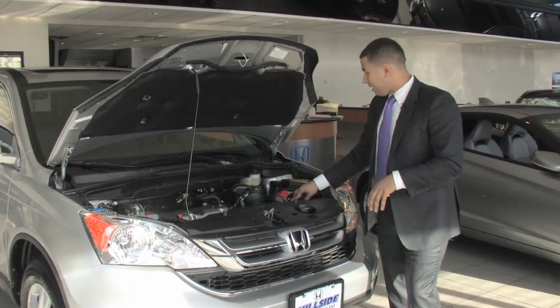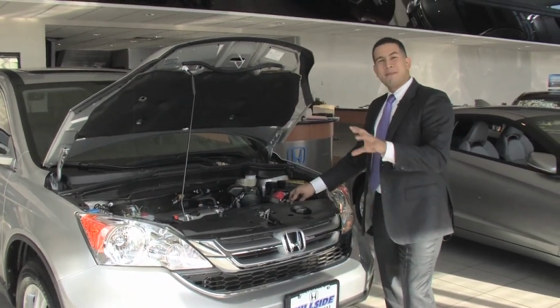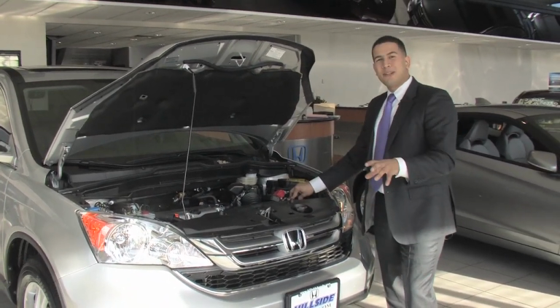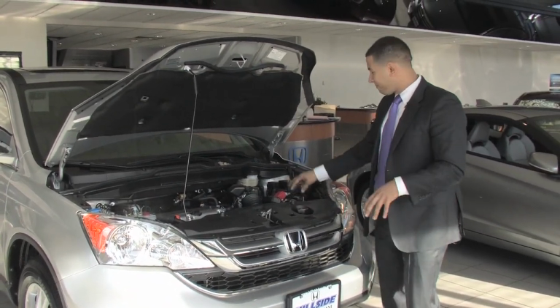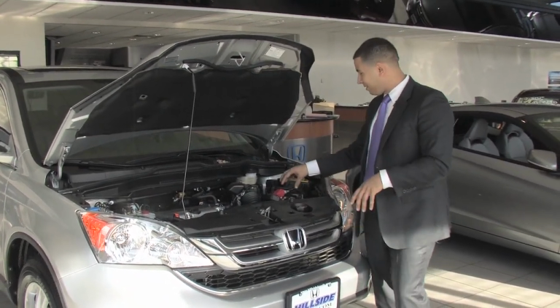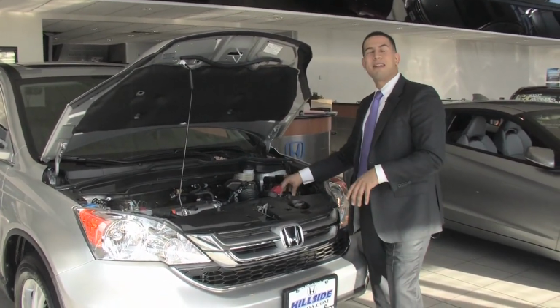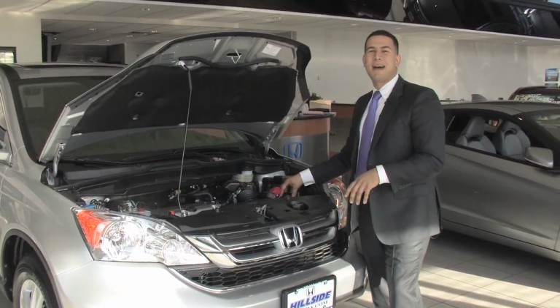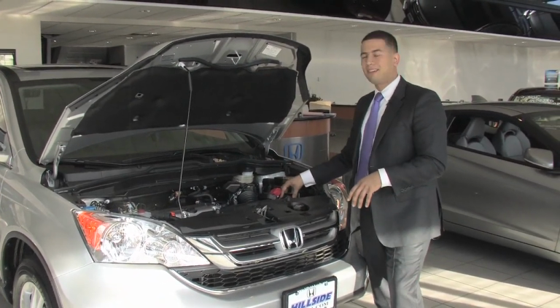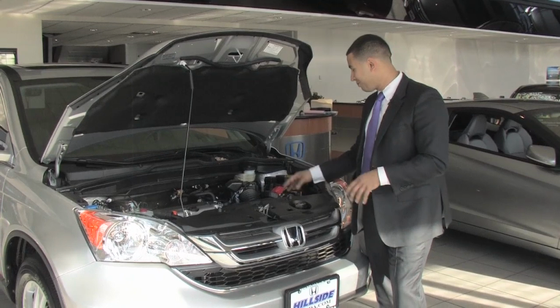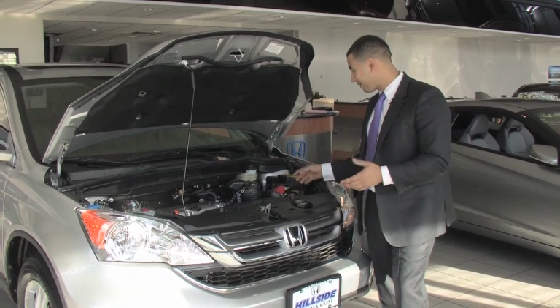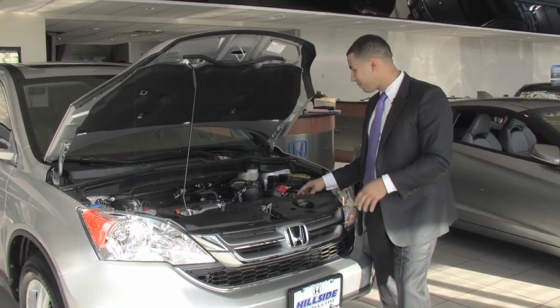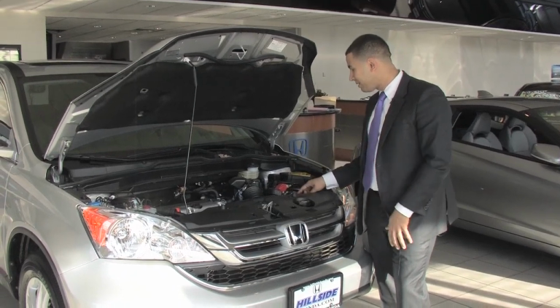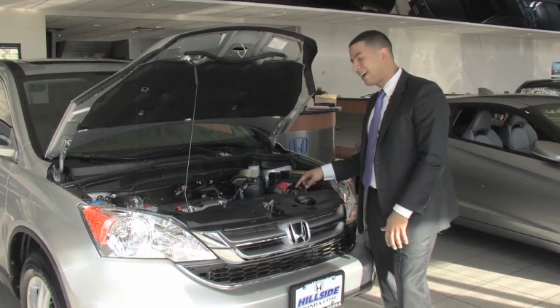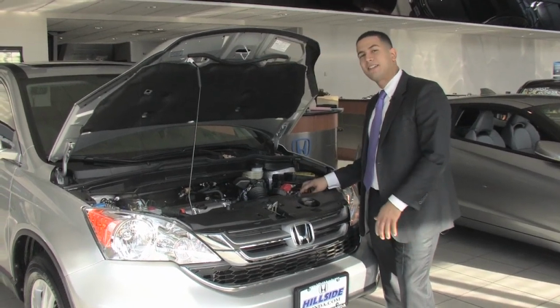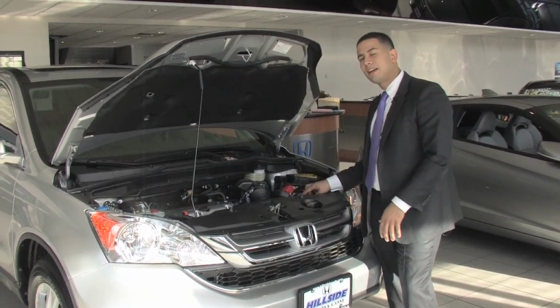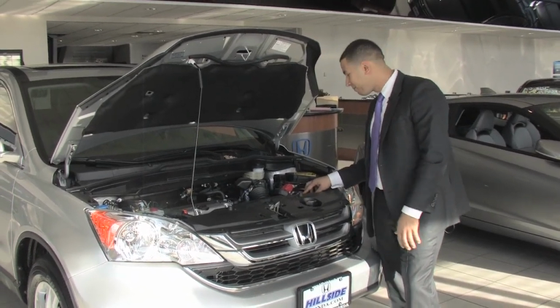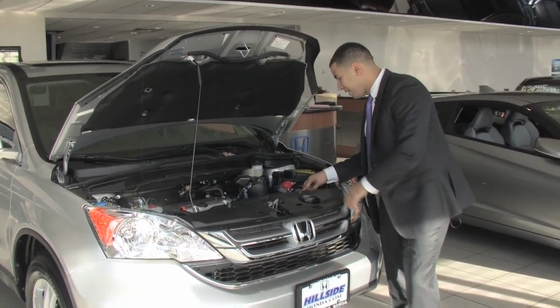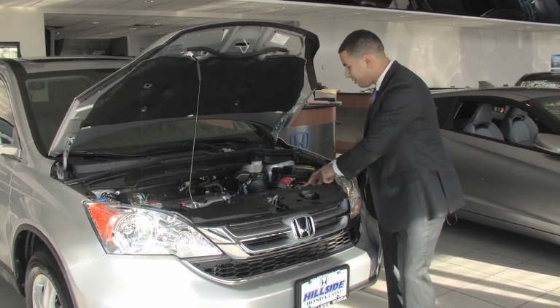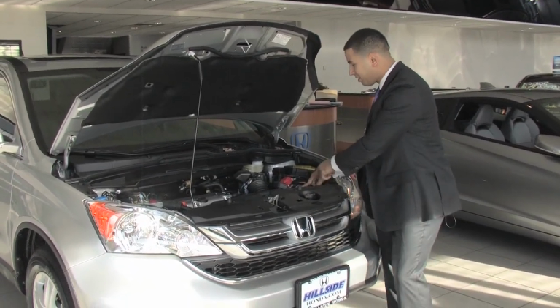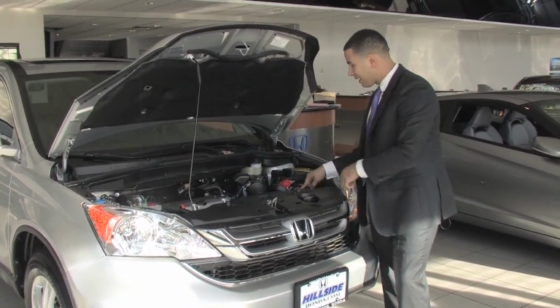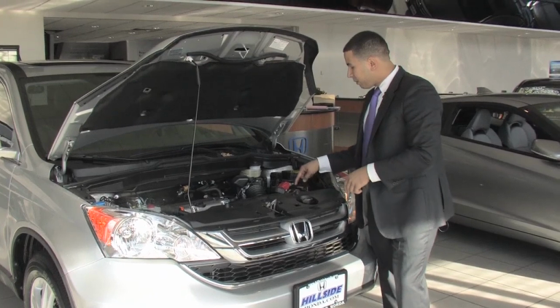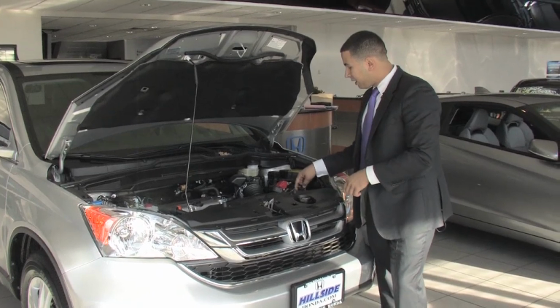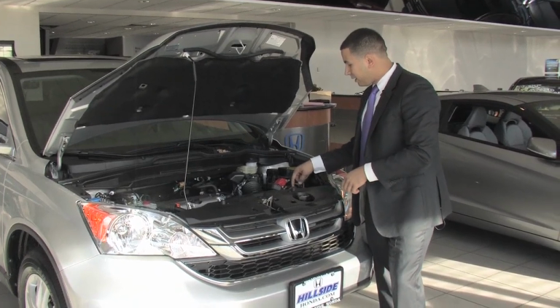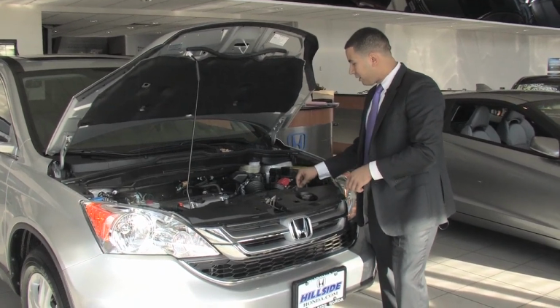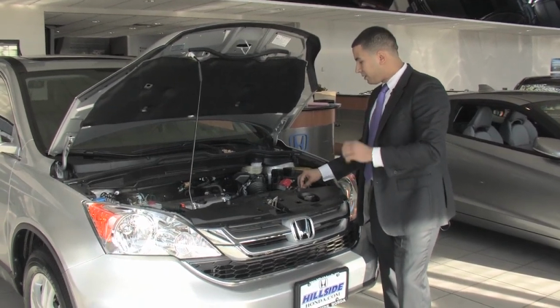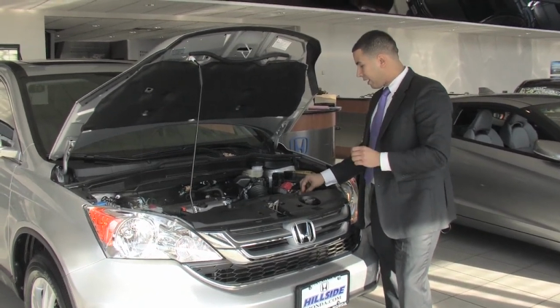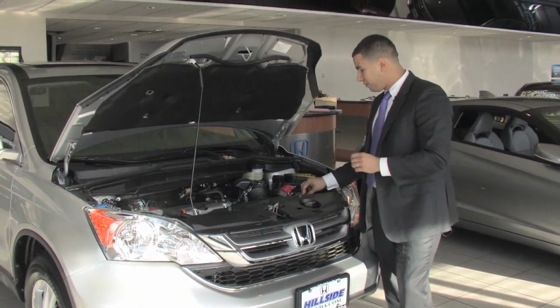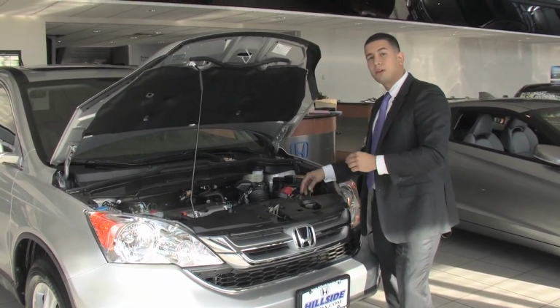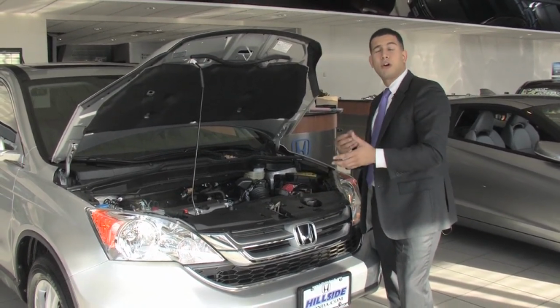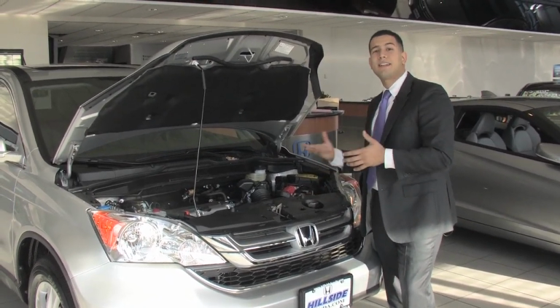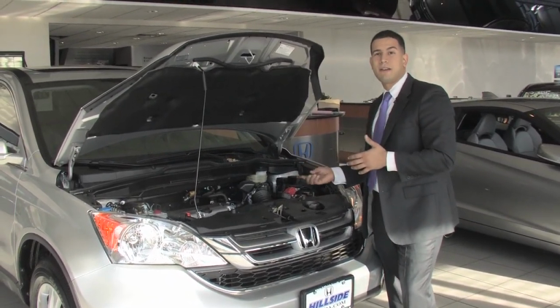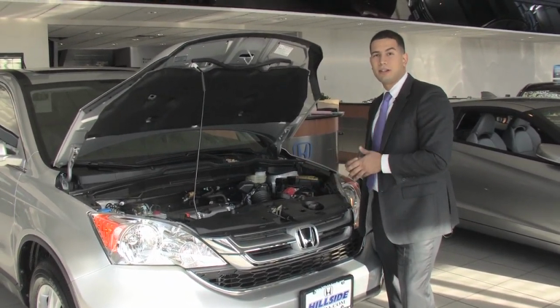Keeping with that maintenance-free theme, this is a maintenance-free battery. What's great about it is it actually has an indicator light right here — you can notice that when you're looking at it, it's going to let you know if it's okay or if a charge is necessary.